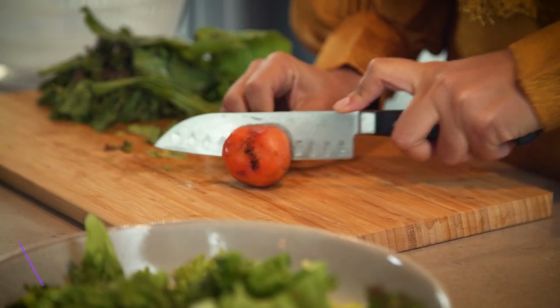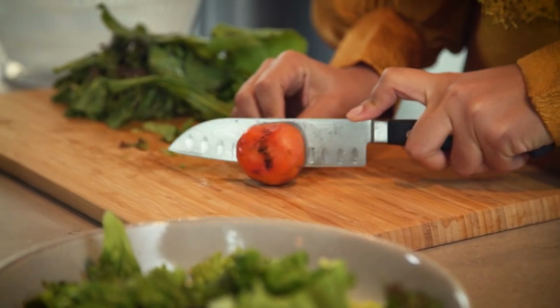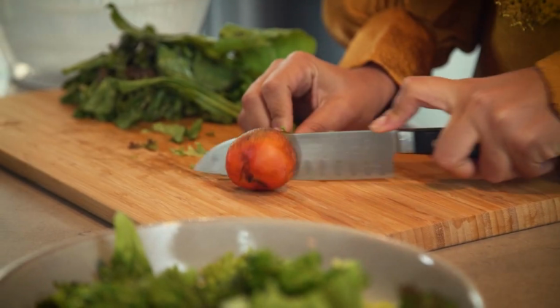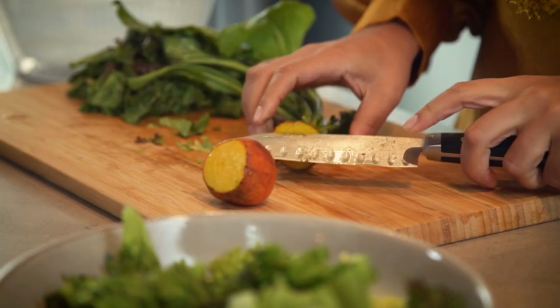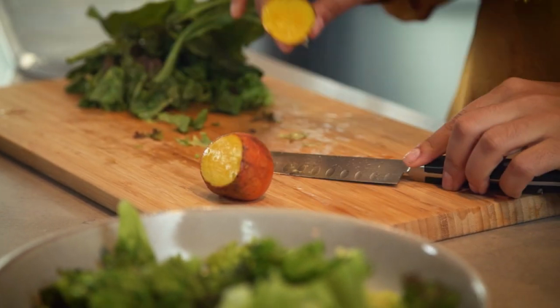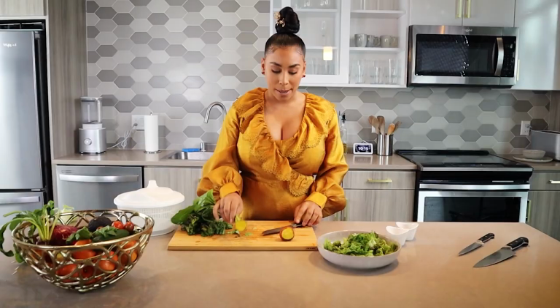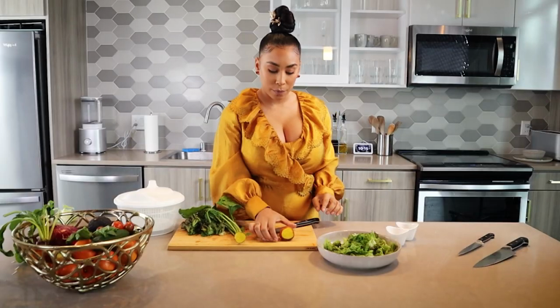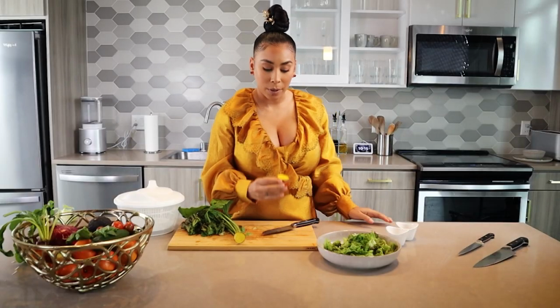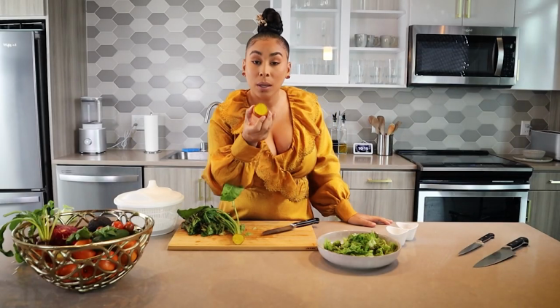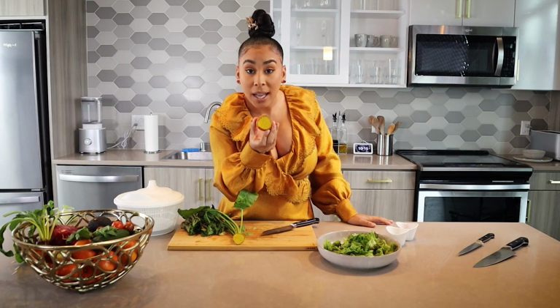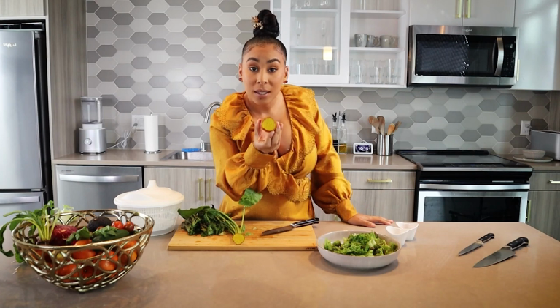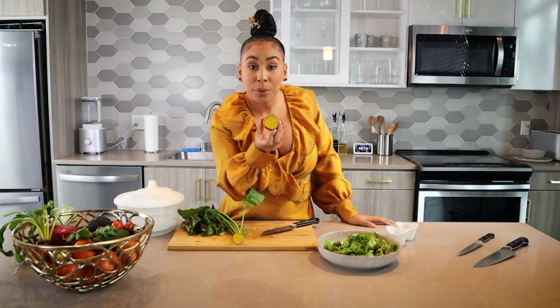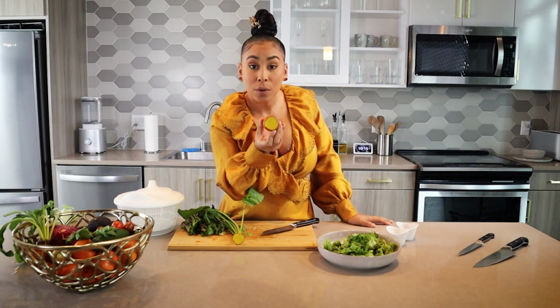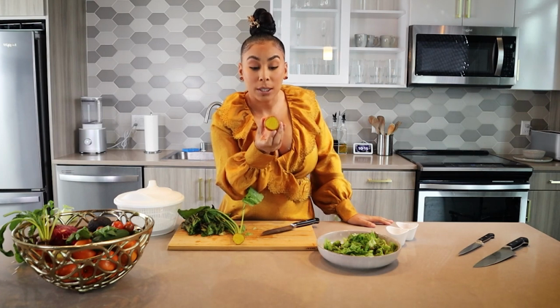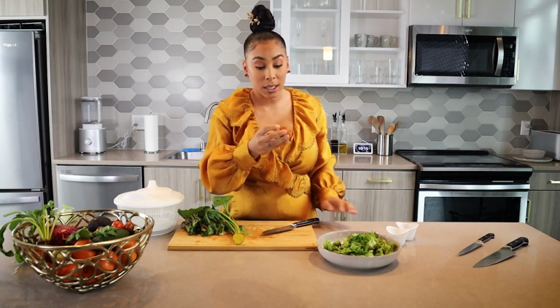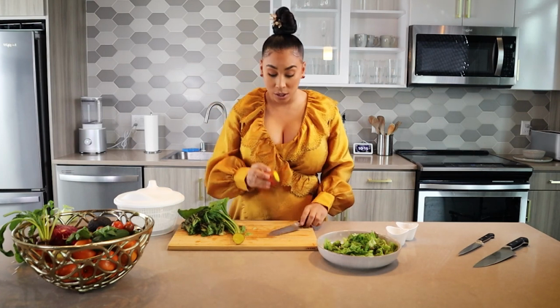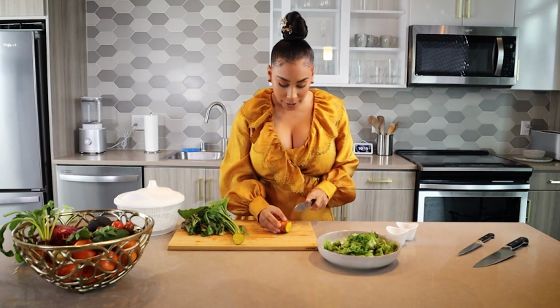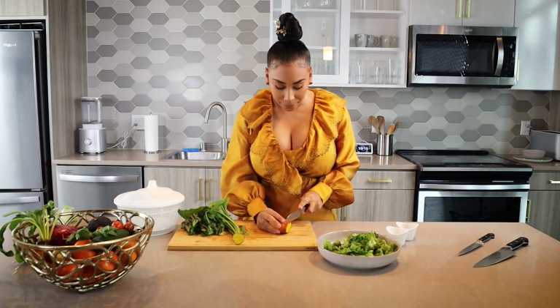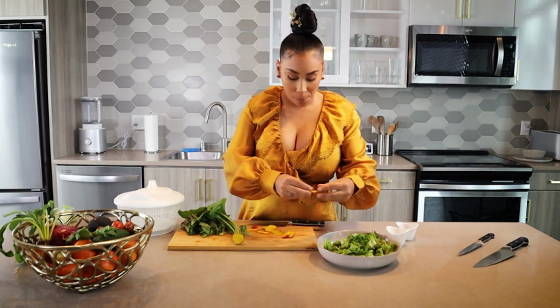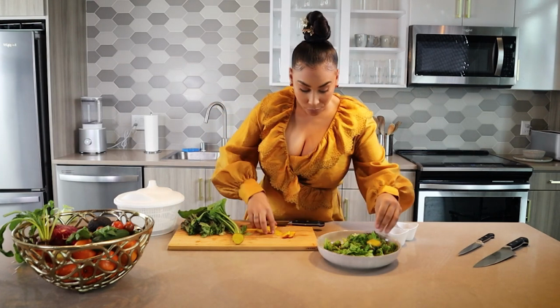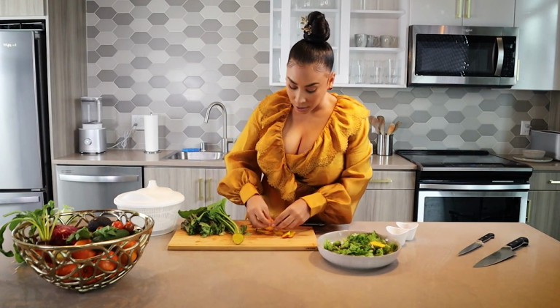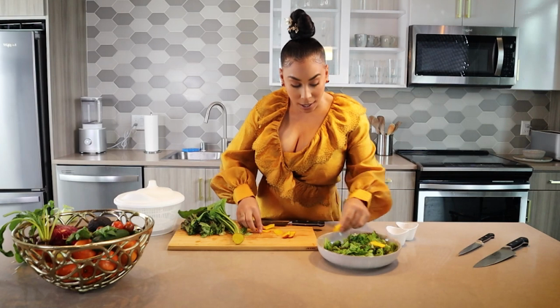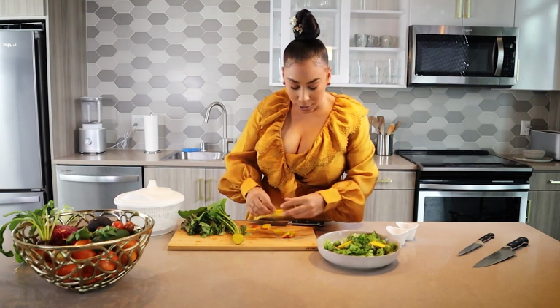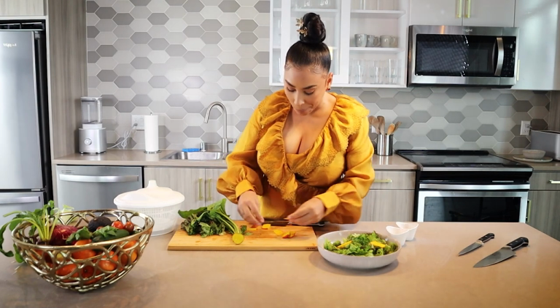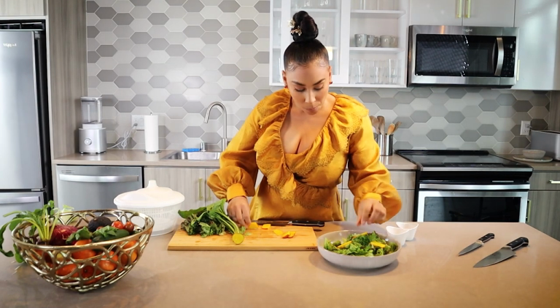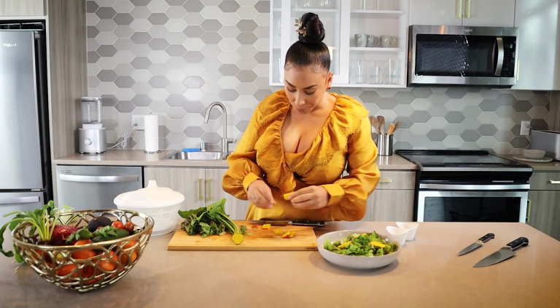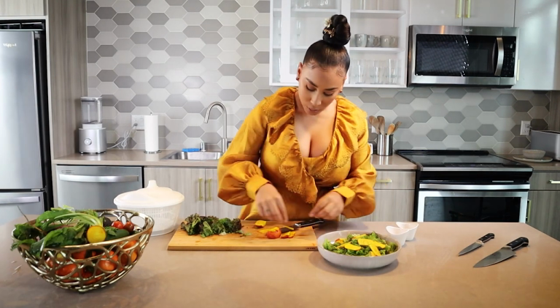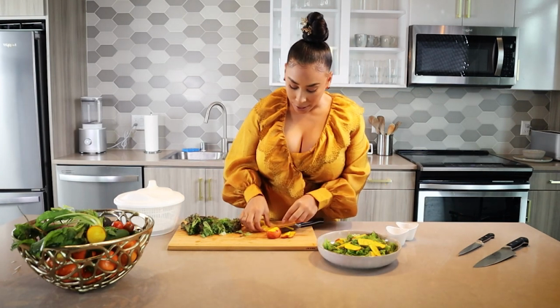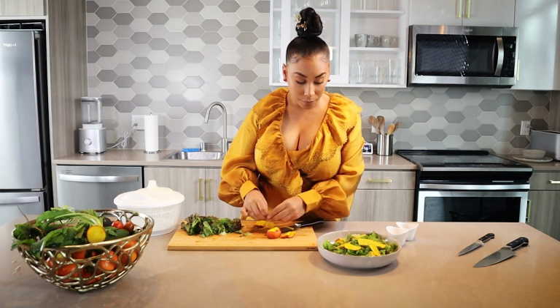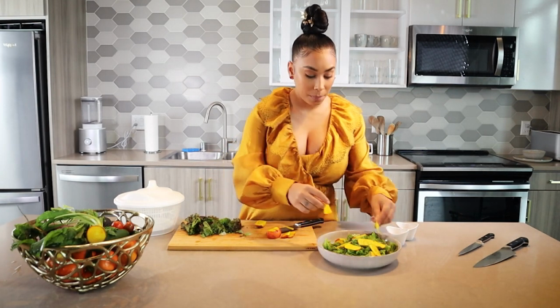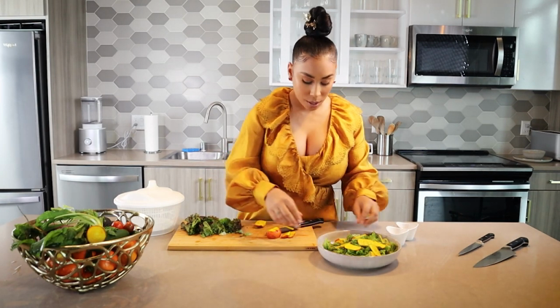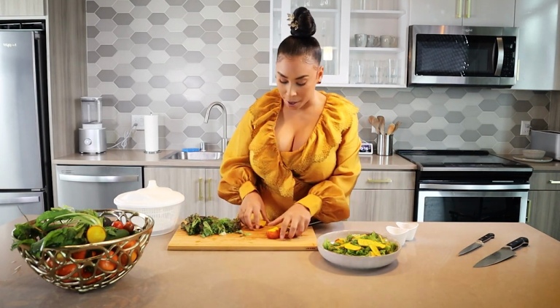Golden beets are one of my absolute favorites. Look at that — look how beautiful it is, and it tastes so good. I'll place them throughout my salad. So we've got enough golden beets on there.